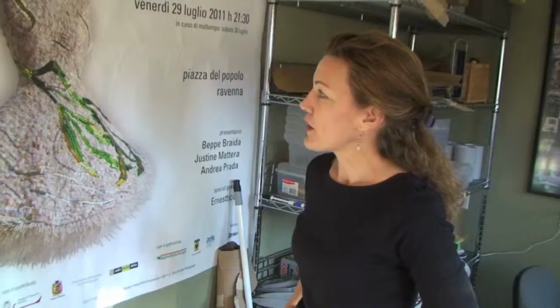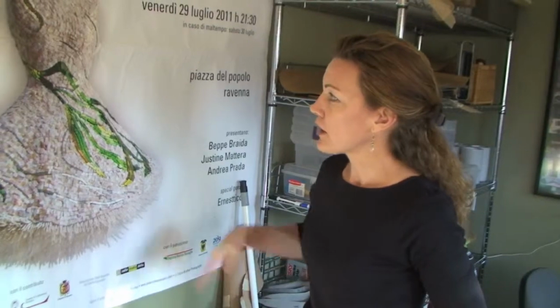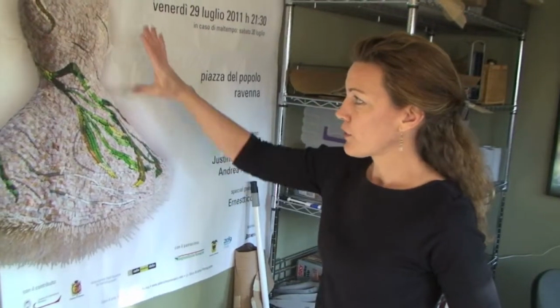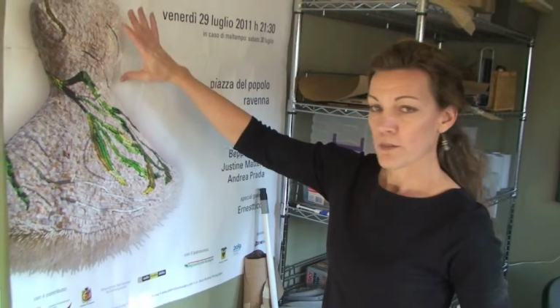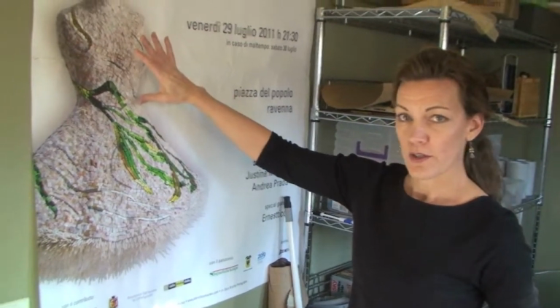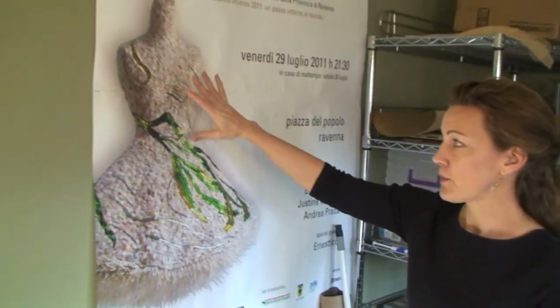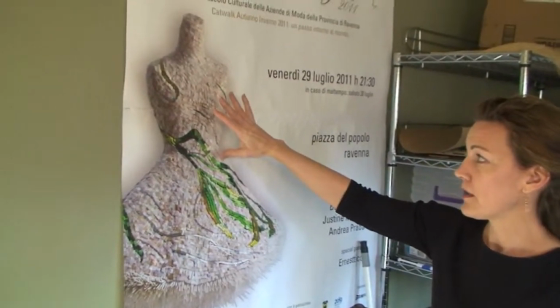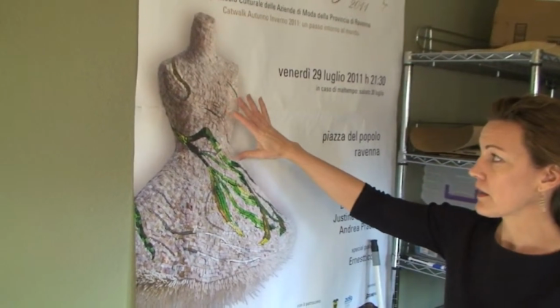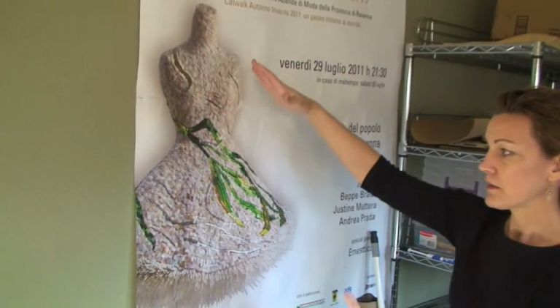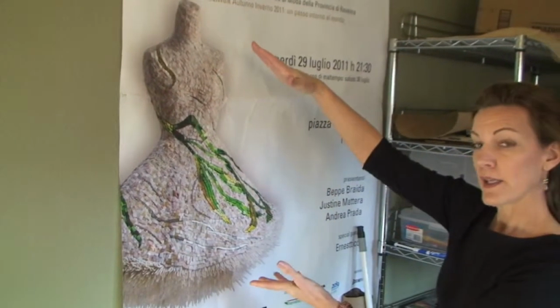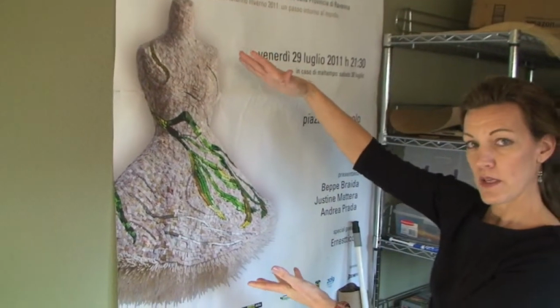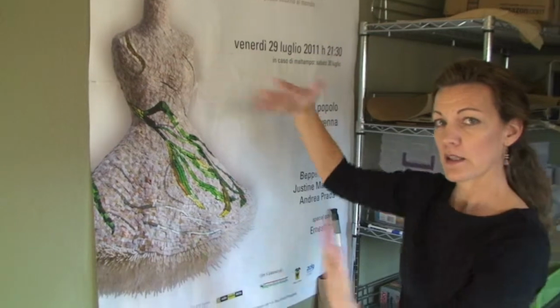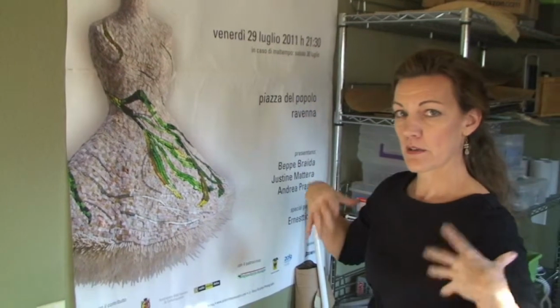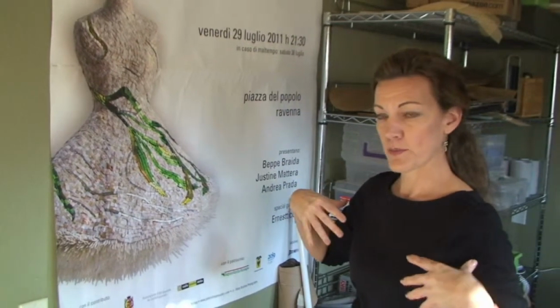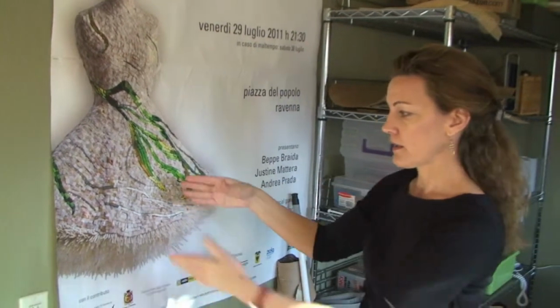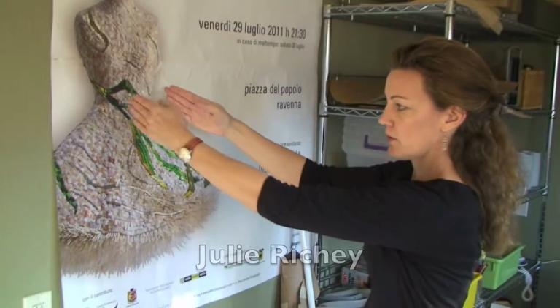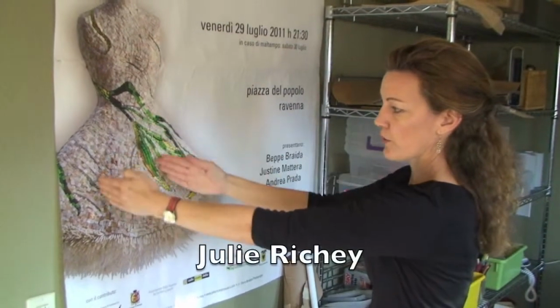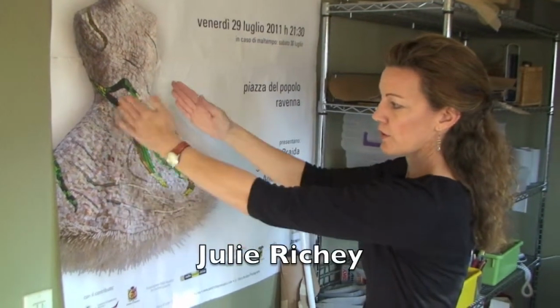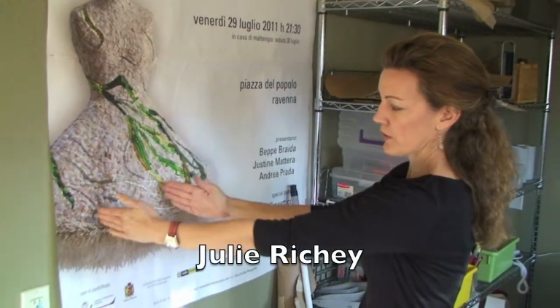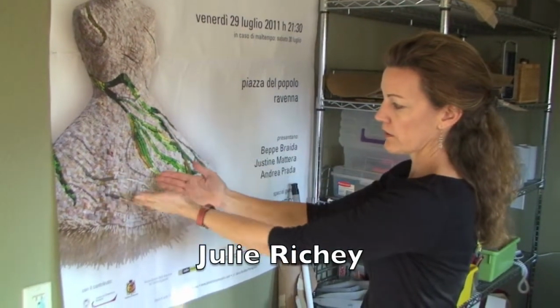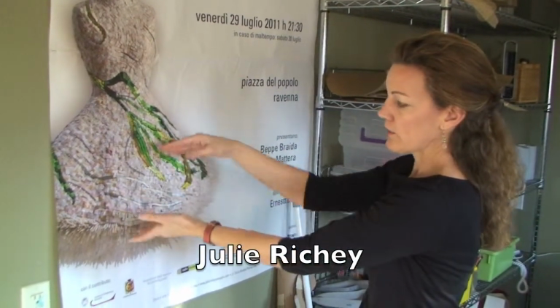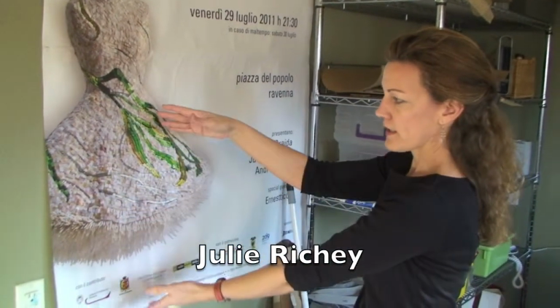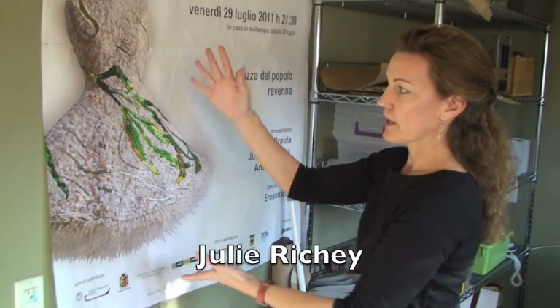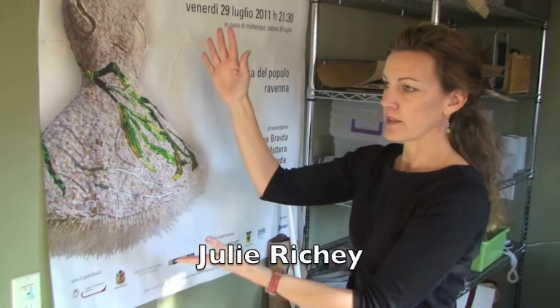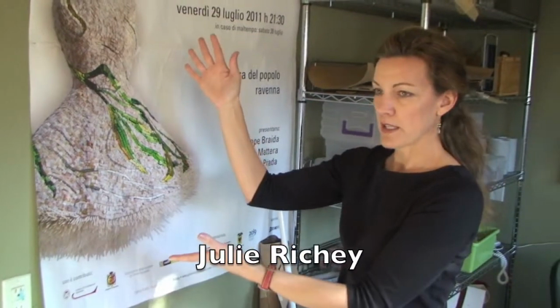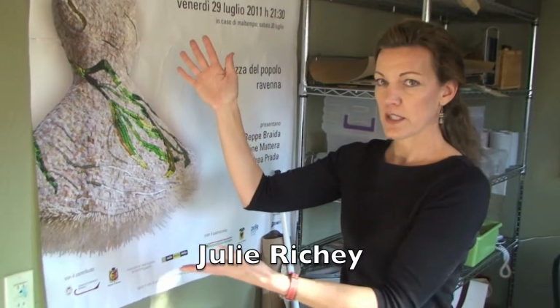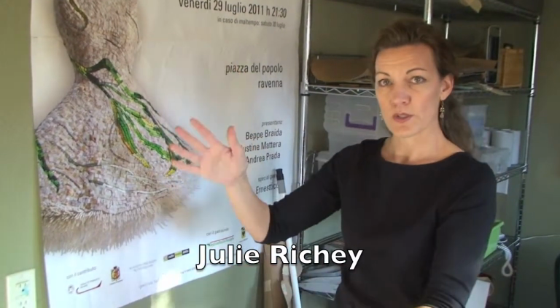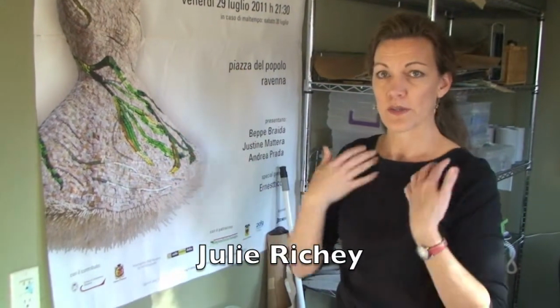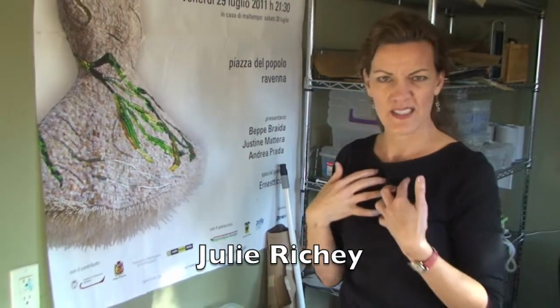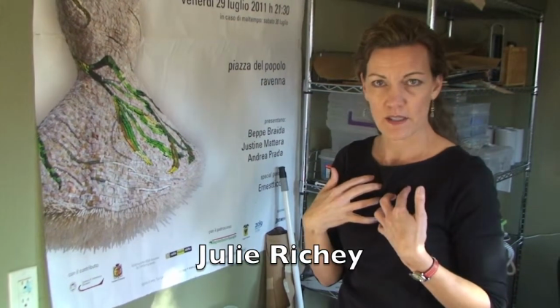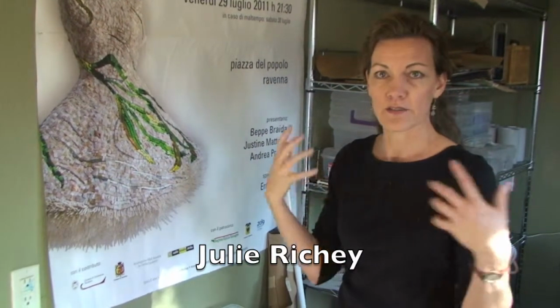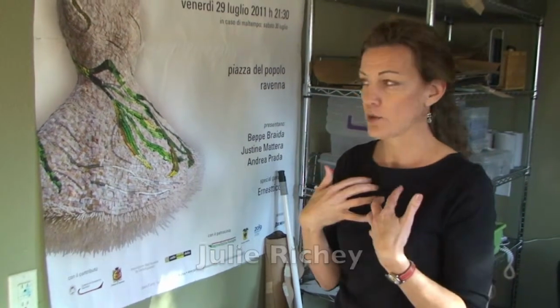The underlying form or armature of this sculpture is a little display dress mannequin without arms — just a torso with no skirt, on a stick. It was the kind of display mannequin you see in a jewelry store that has necklaces on it, not a full-size human.